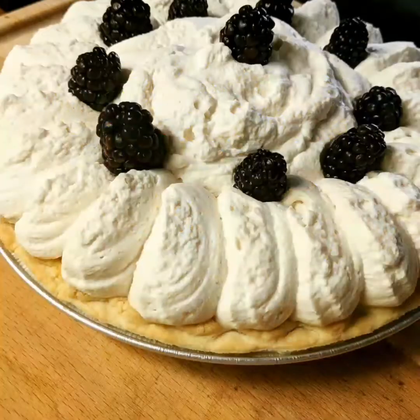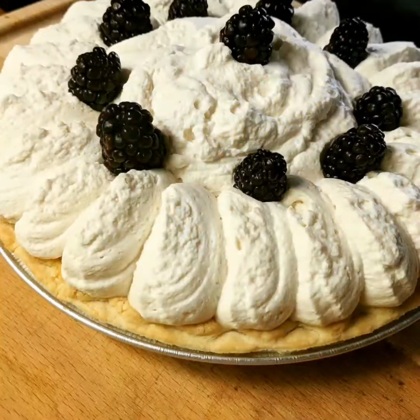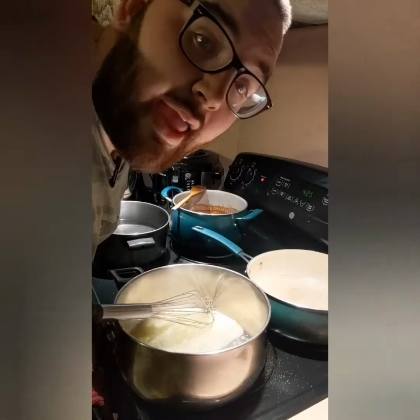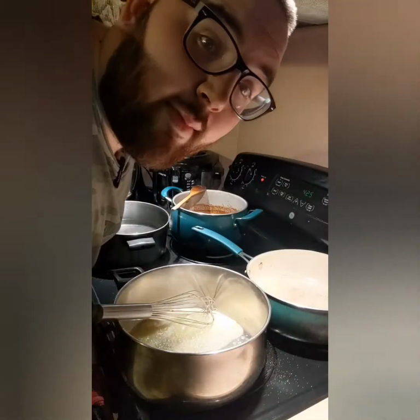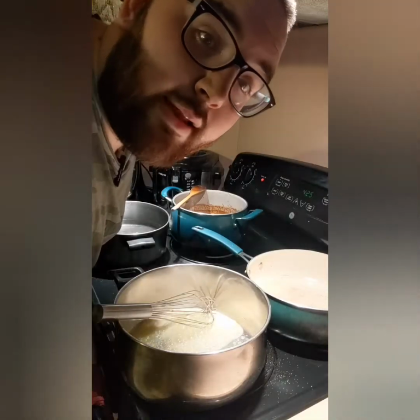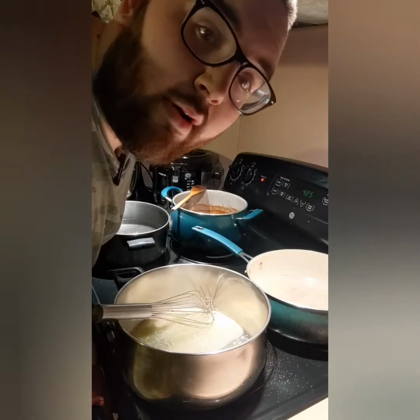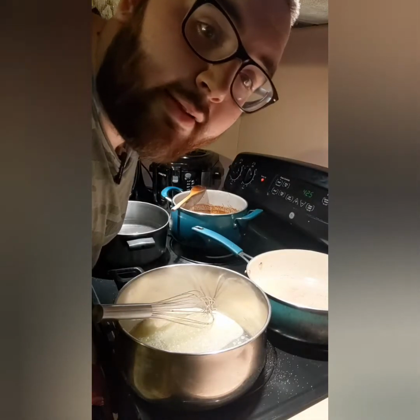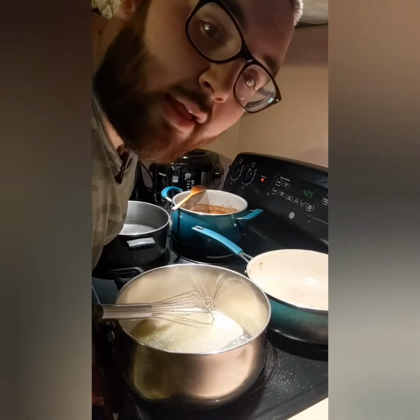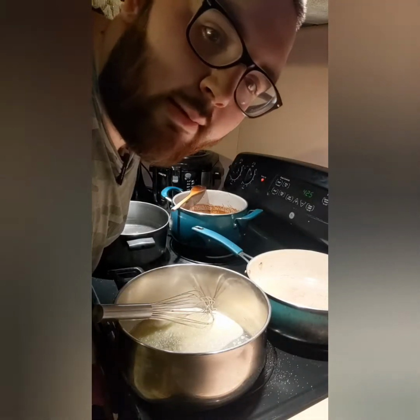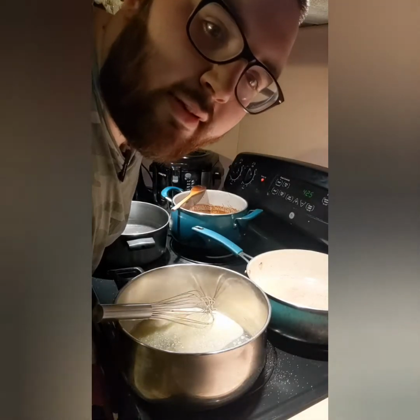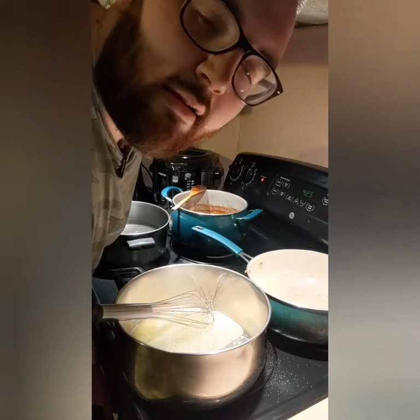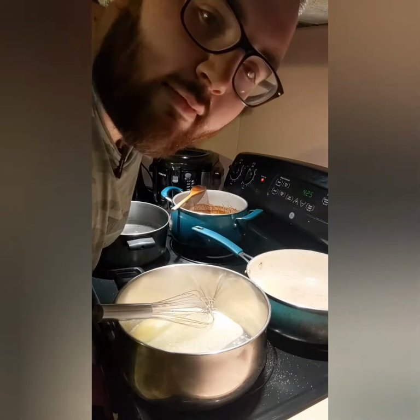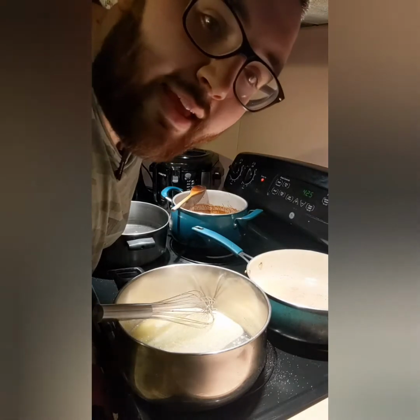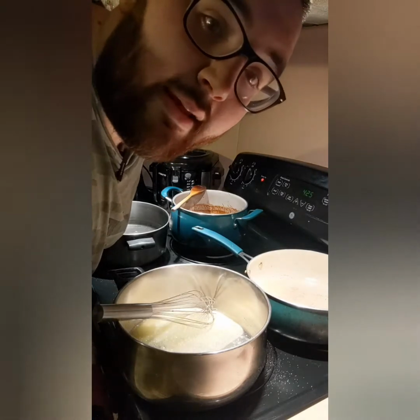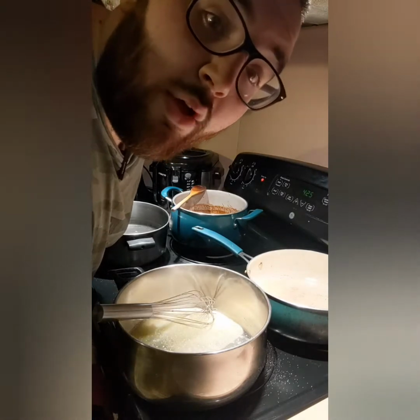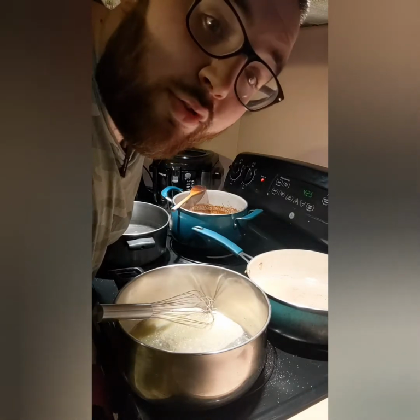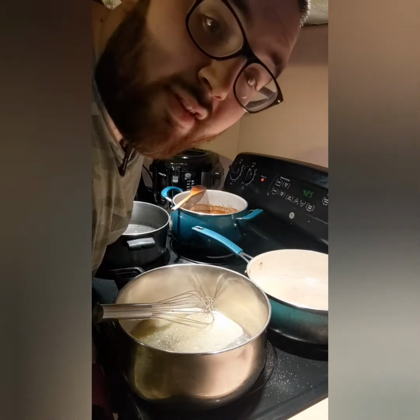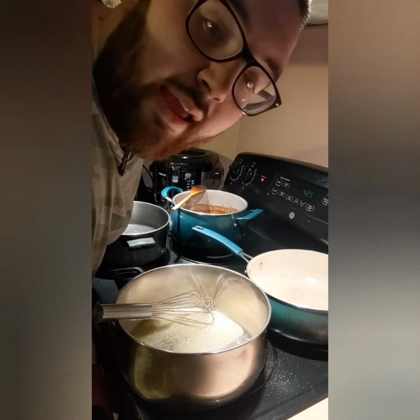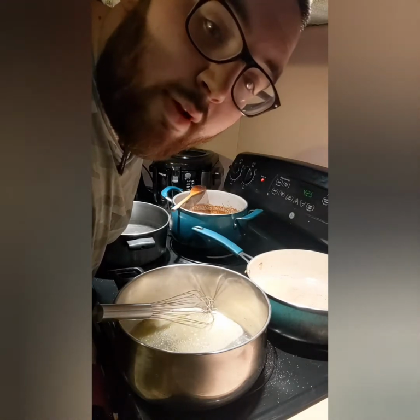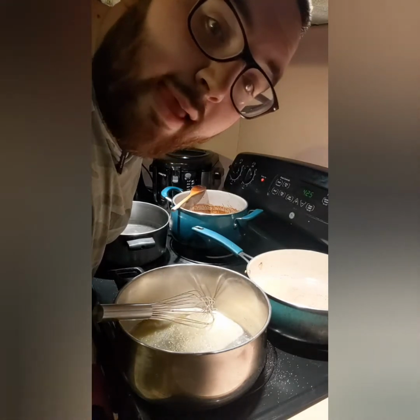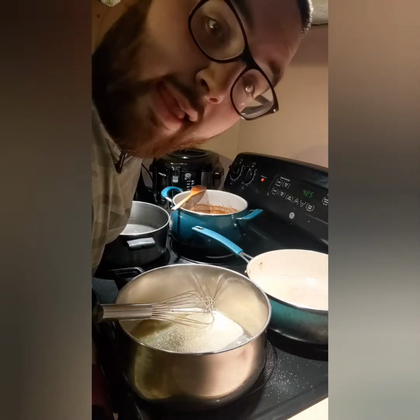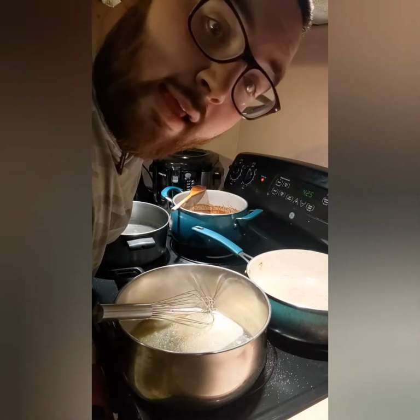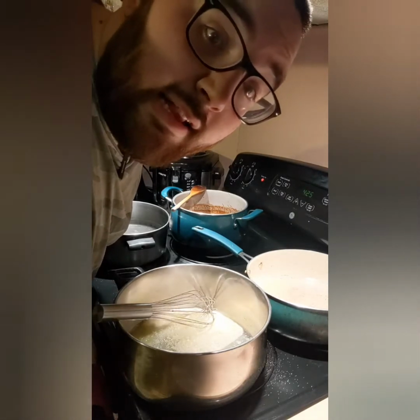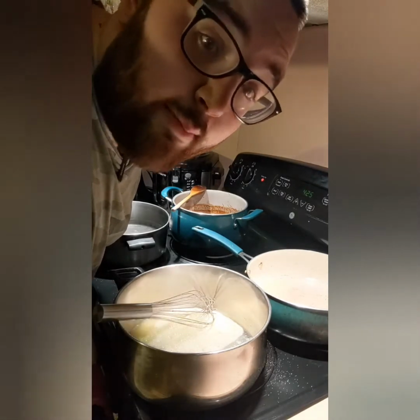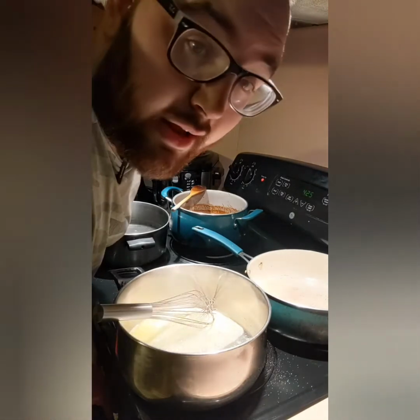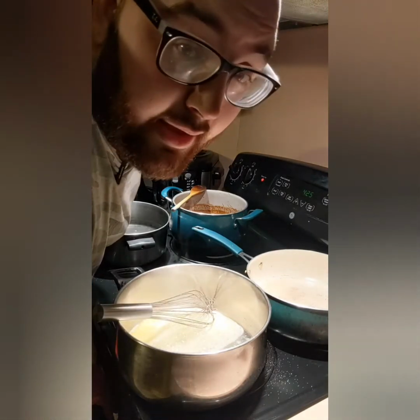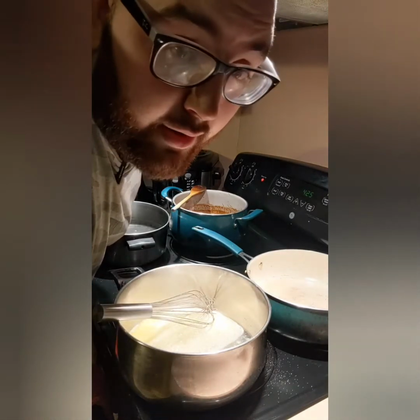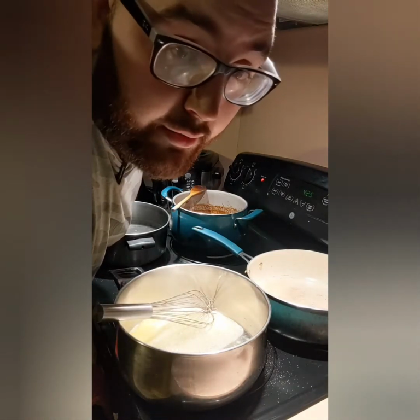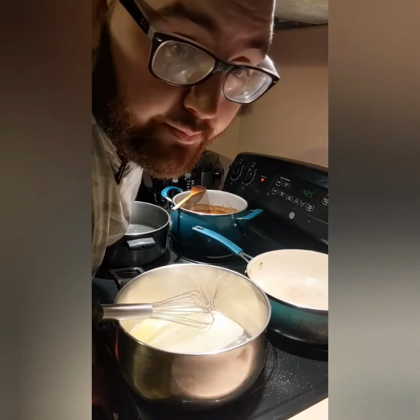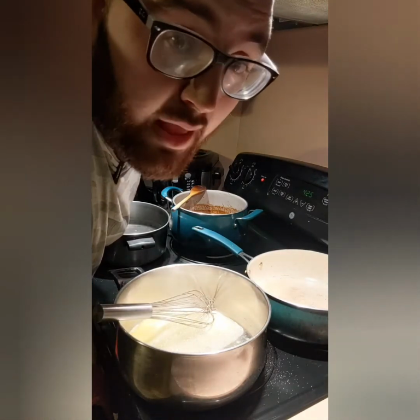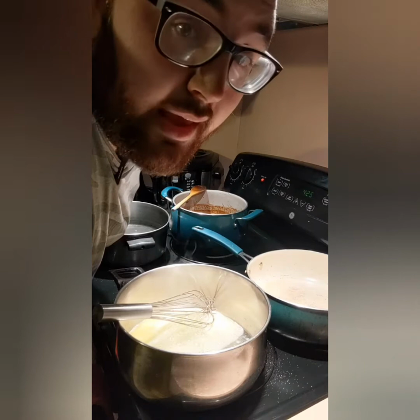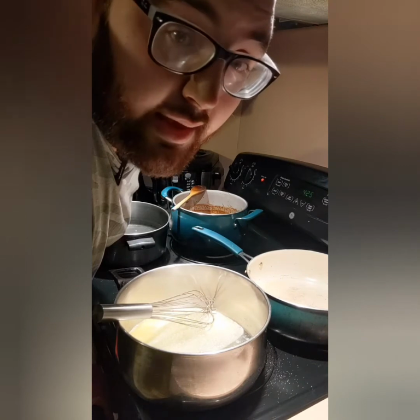Hey everybody, welcome back to another restaurant that I have packed in. For tonight, we are making chicken broccoli and alfredo. Yummy!